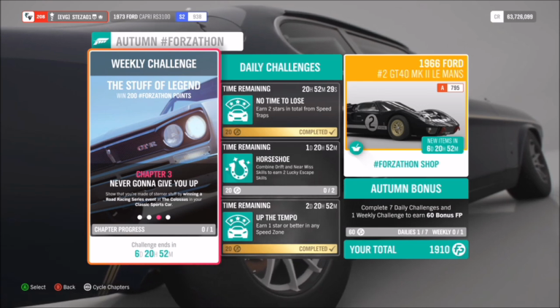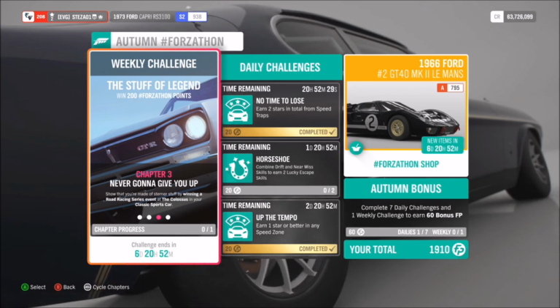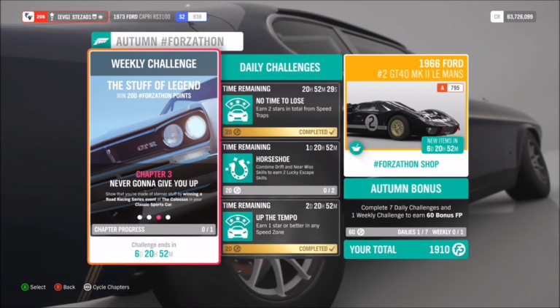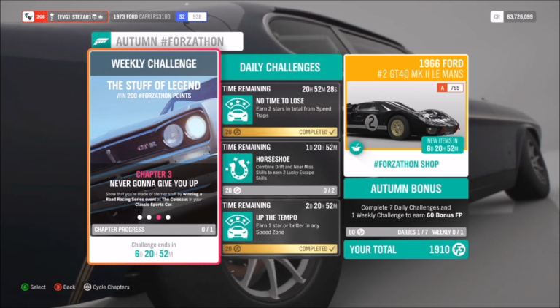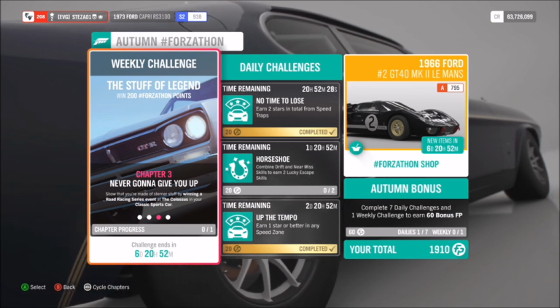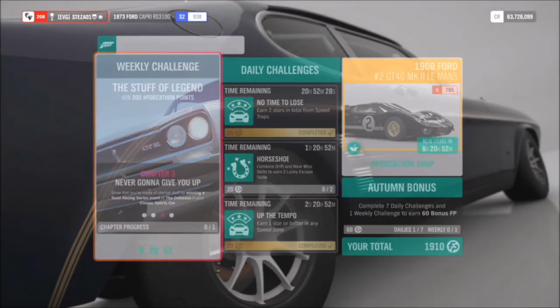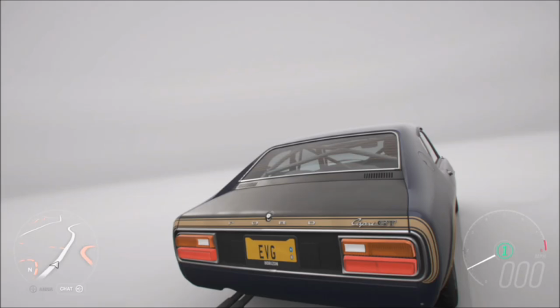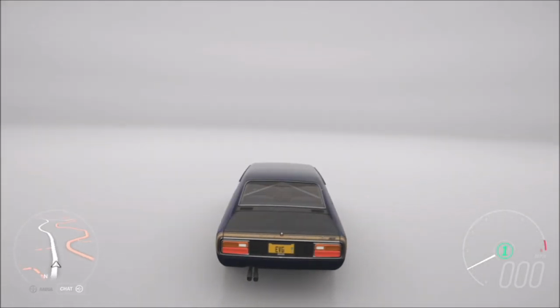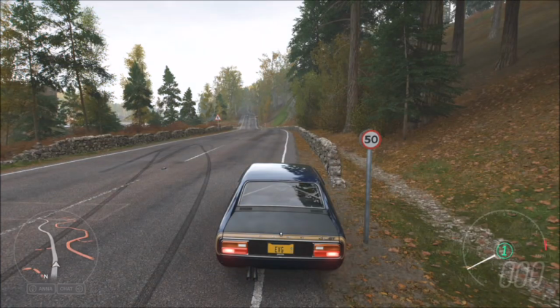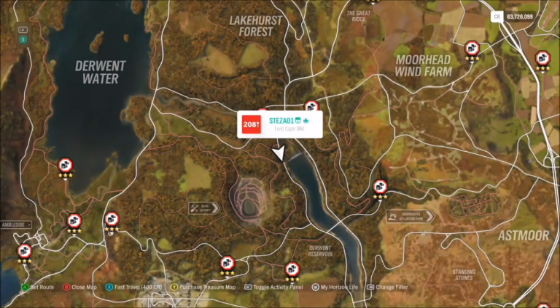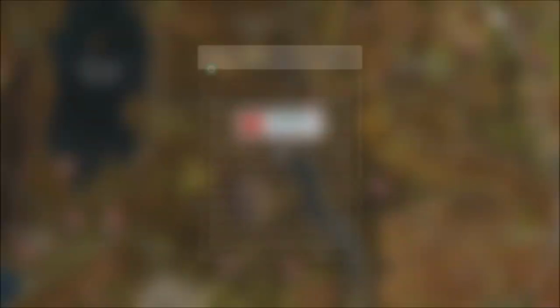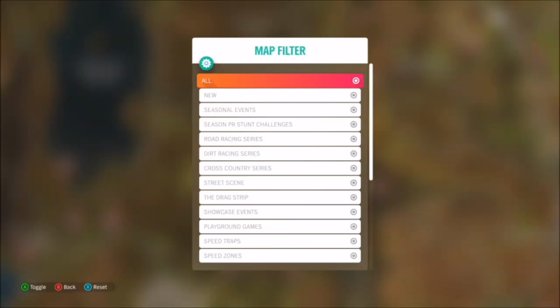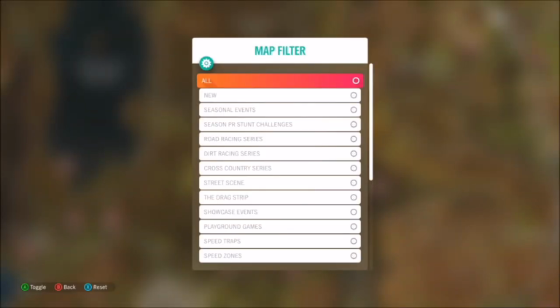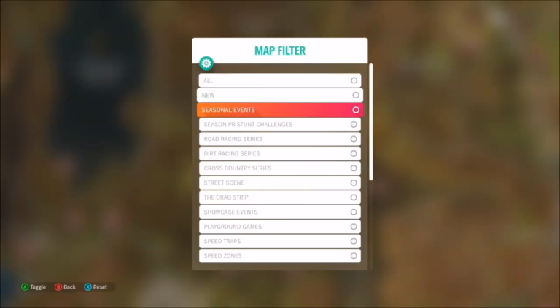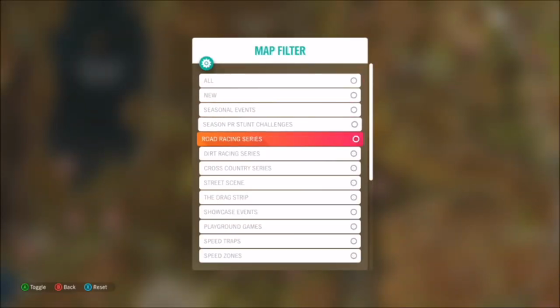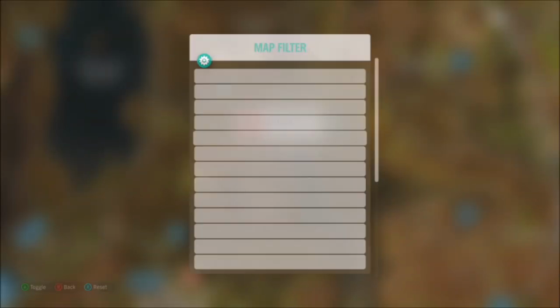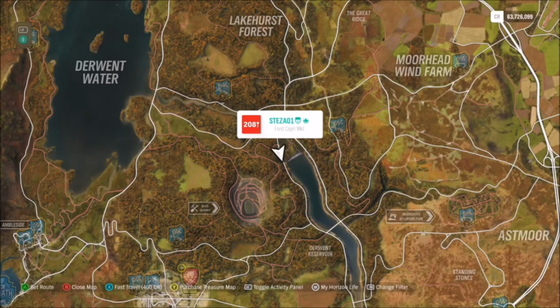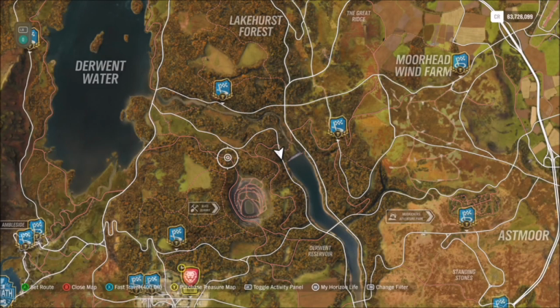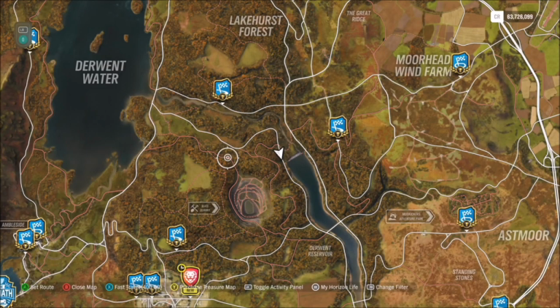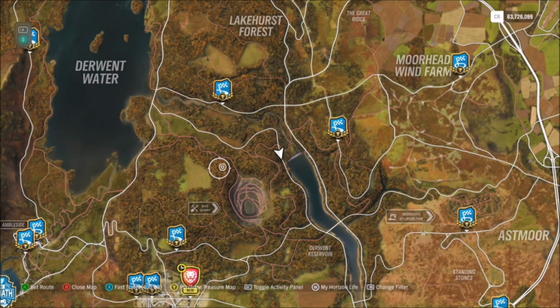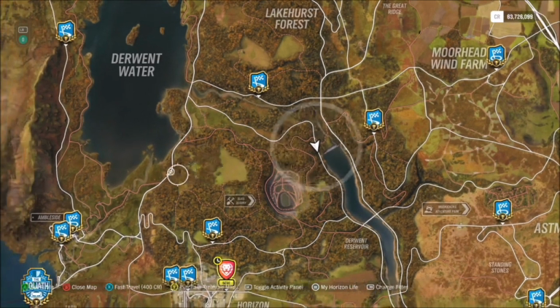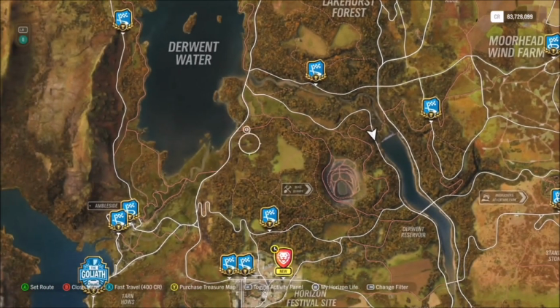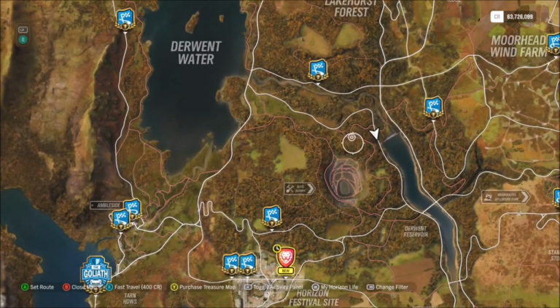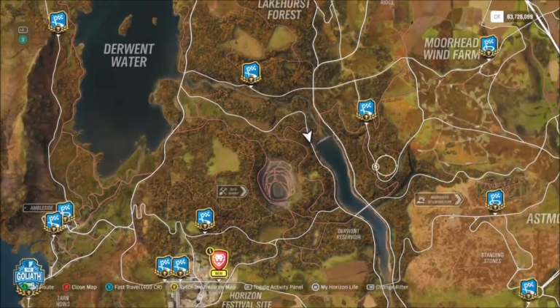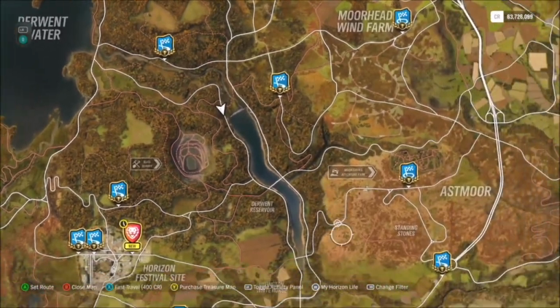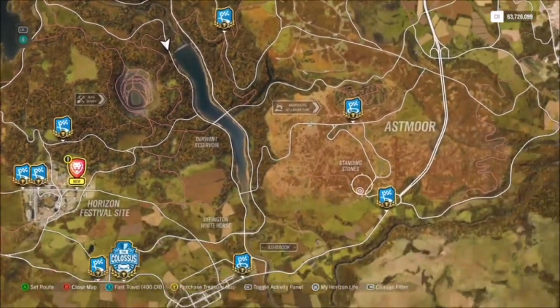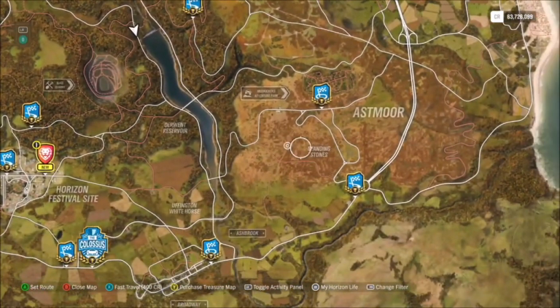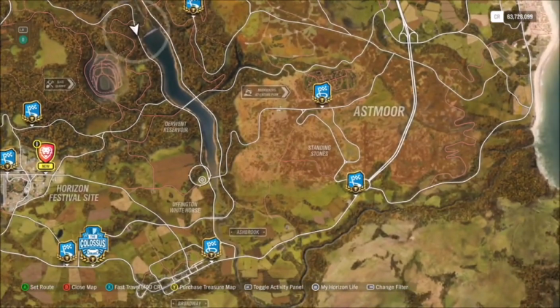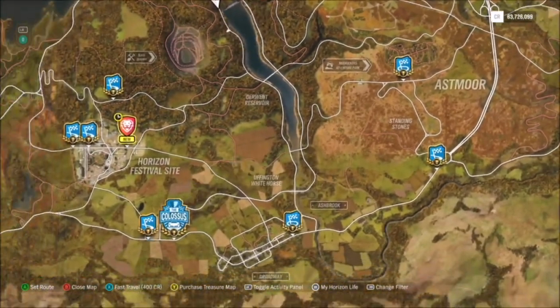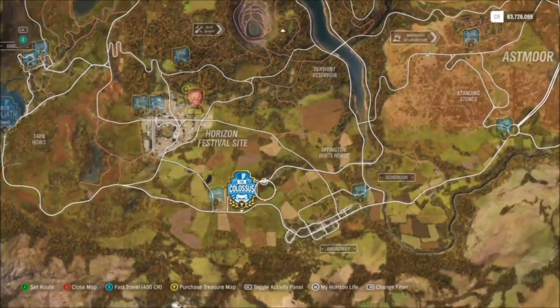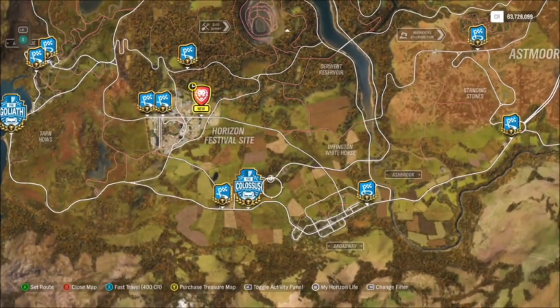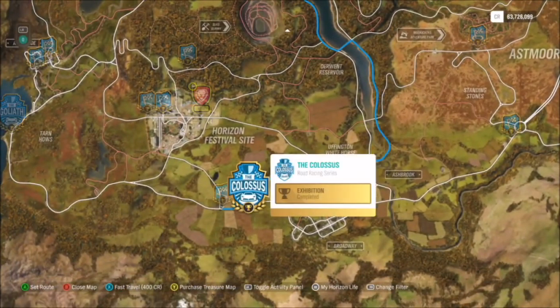All you need for three stars is to hit 90 miles per hour, so you can keep it at 100 if you want to make it more controllable. It's entirely down to yourself, but it's a very easy speed zone and I recommend using that one.